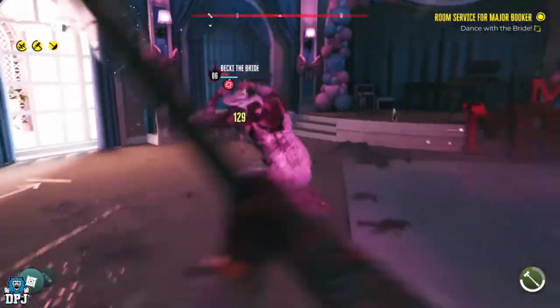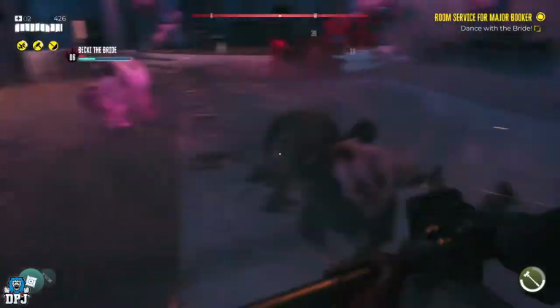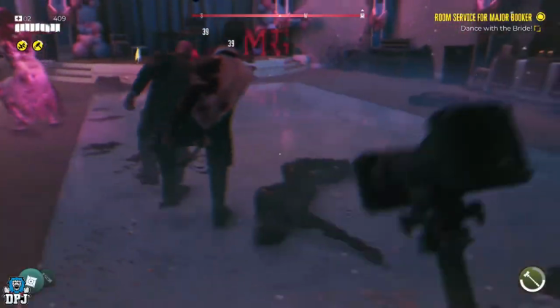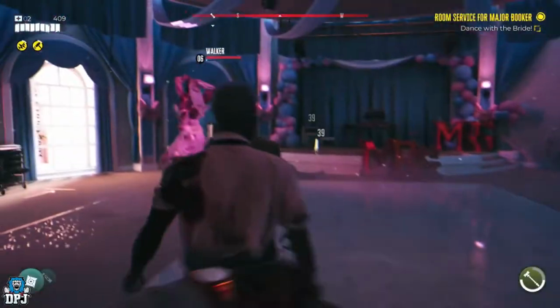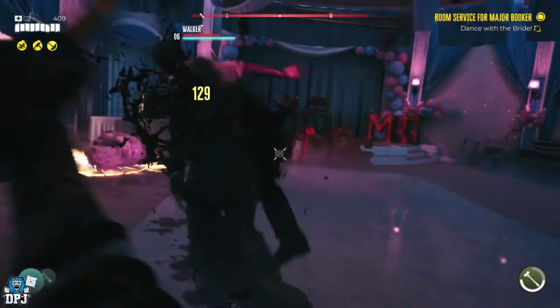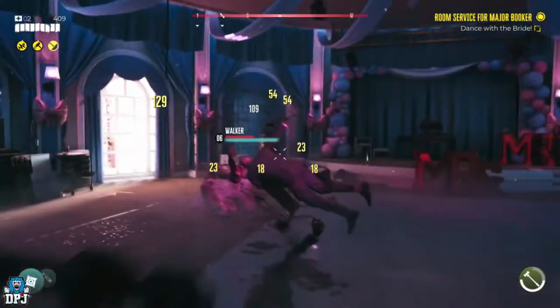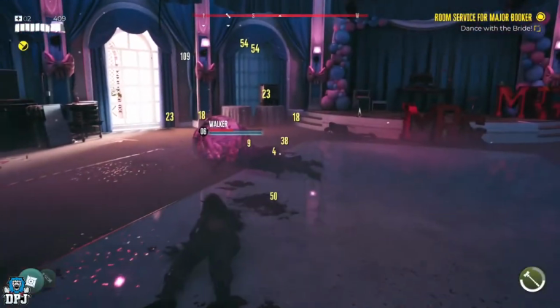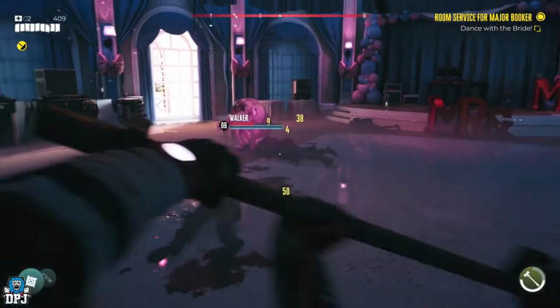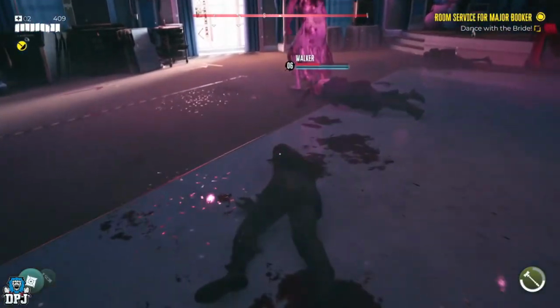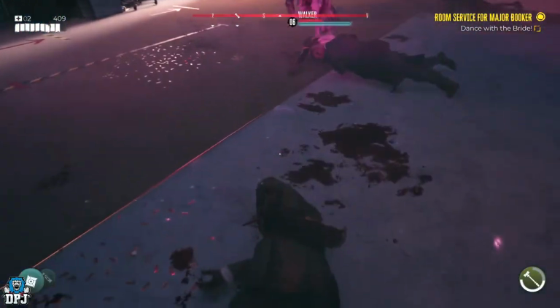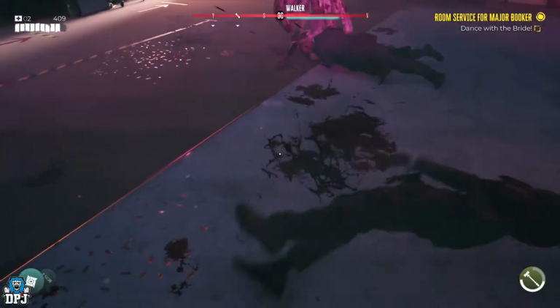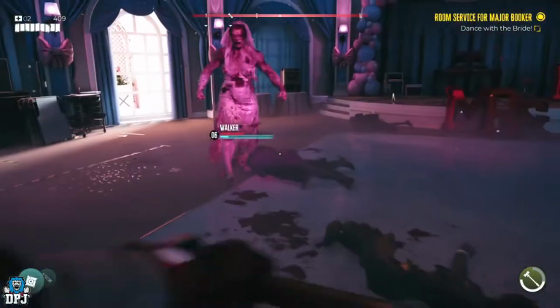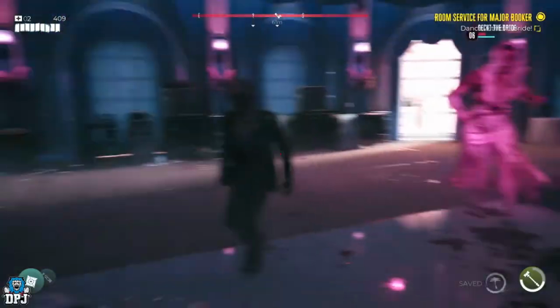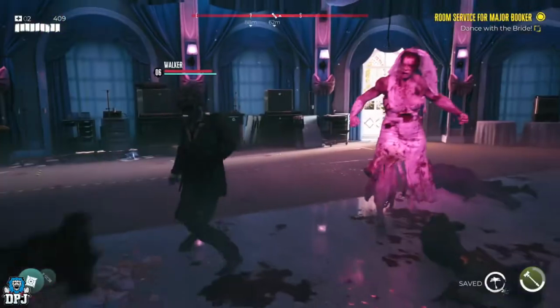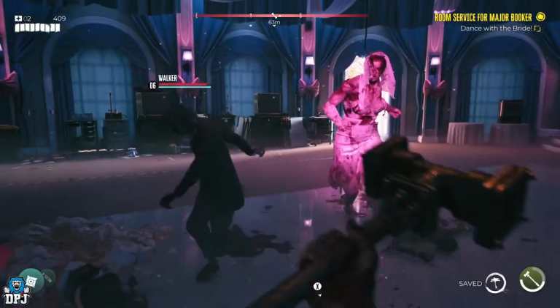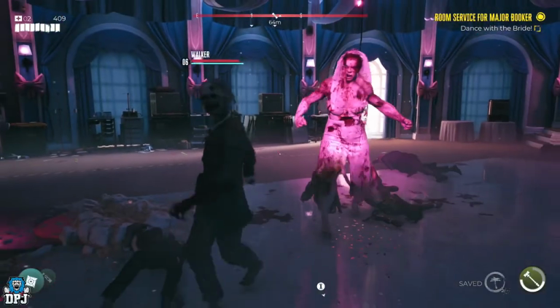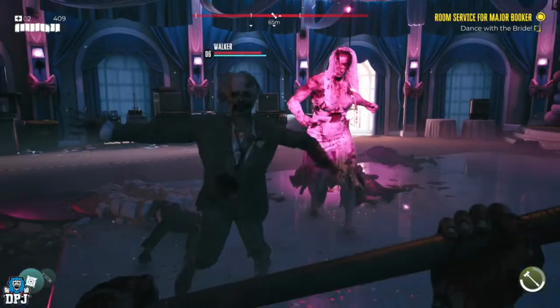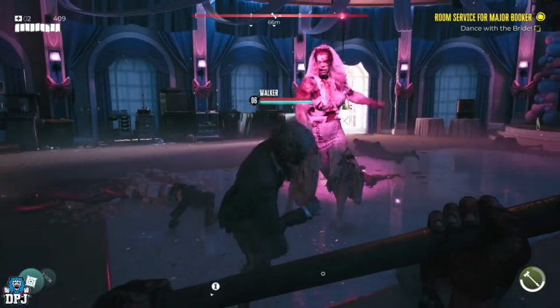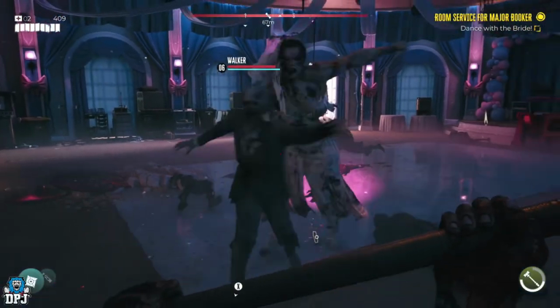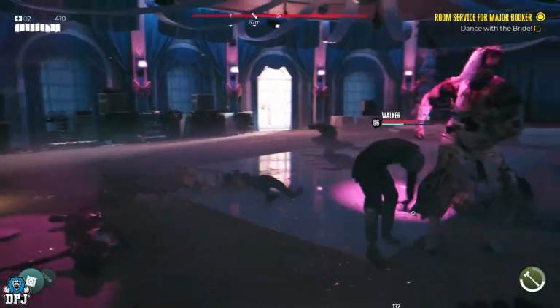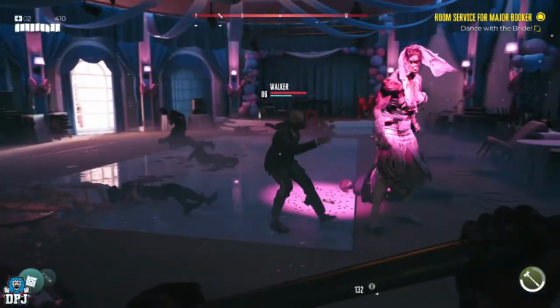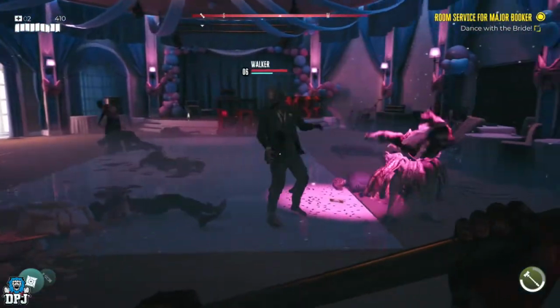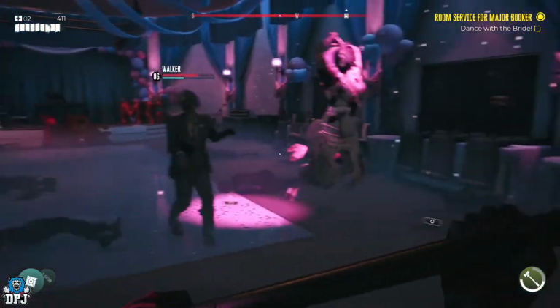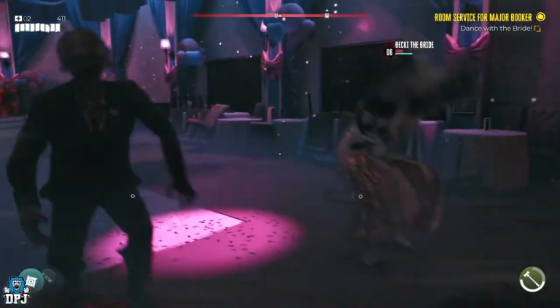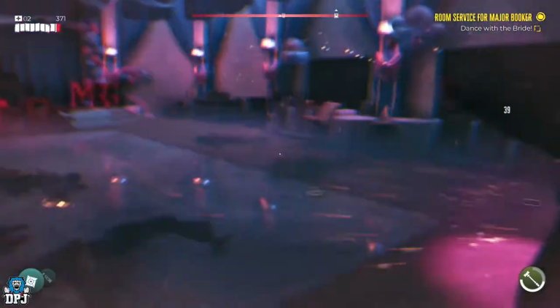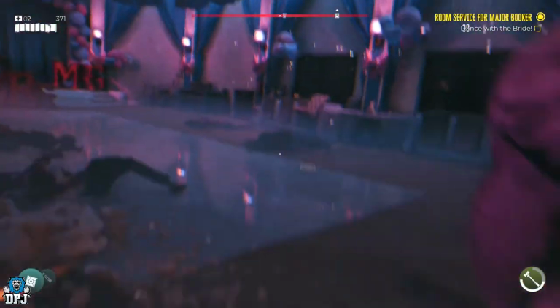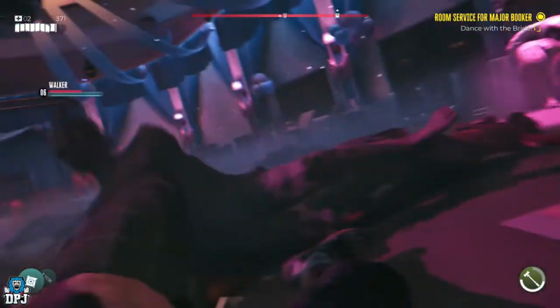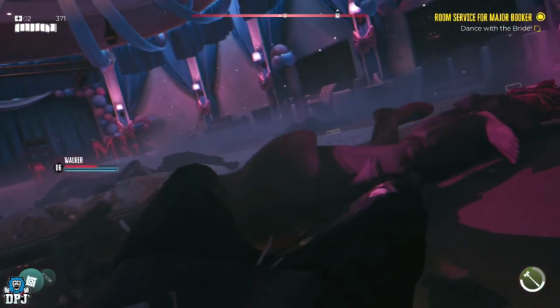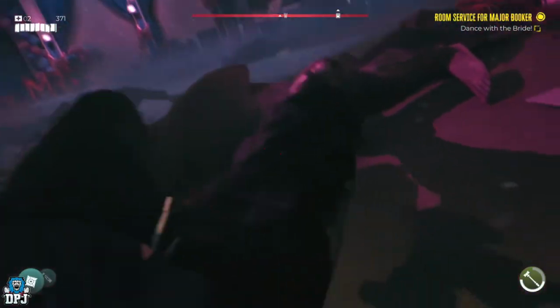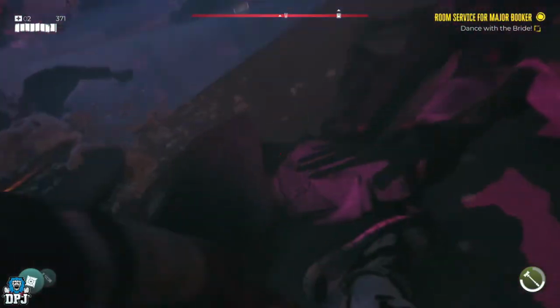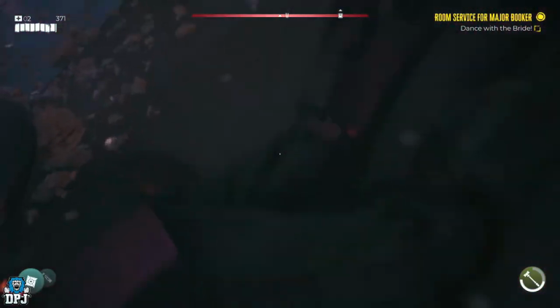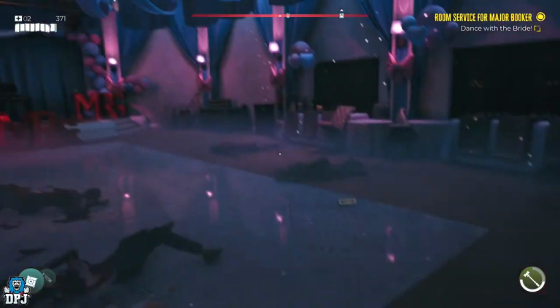Later on in the encounter, it gets a little harder as other zombies do spawn in. Try to entice them away from the boss and take them out one by one if you have to. Then rinse and repeat the first steps with the boss to take her down.